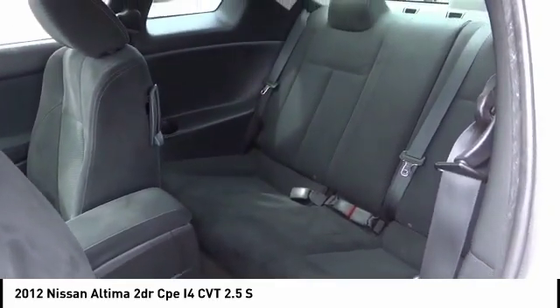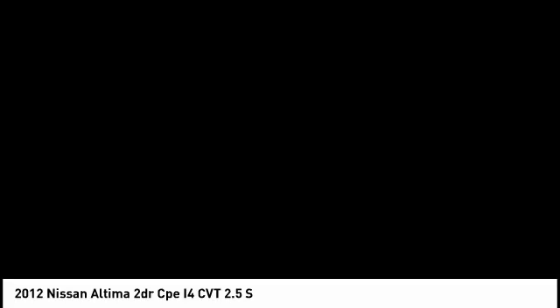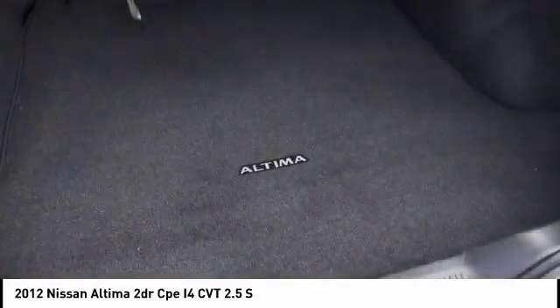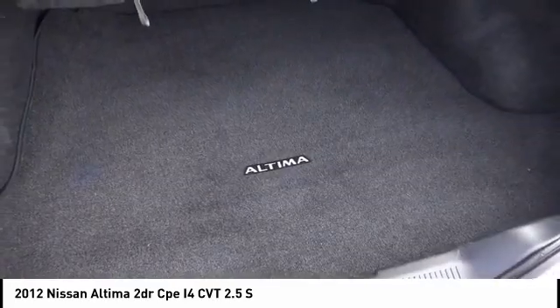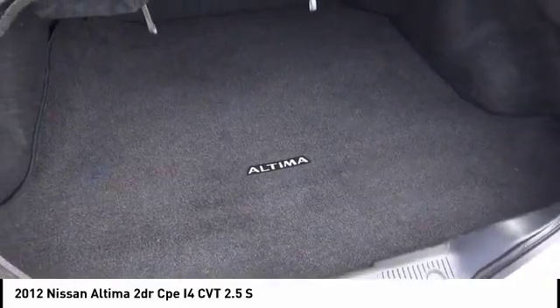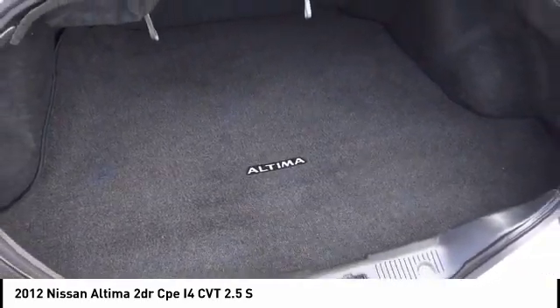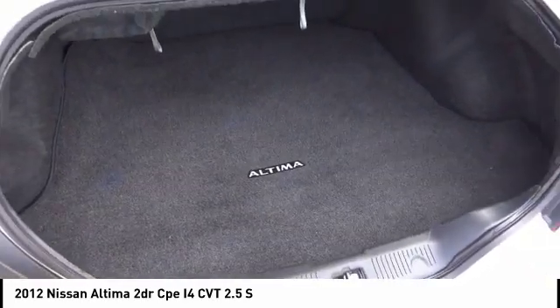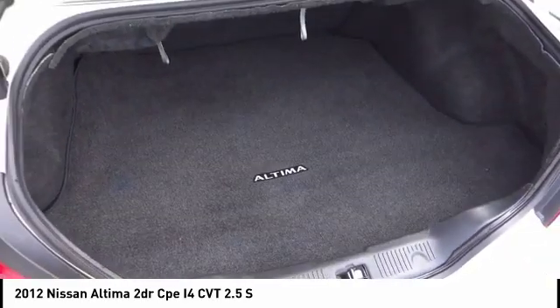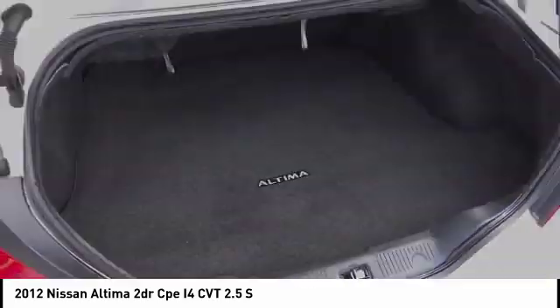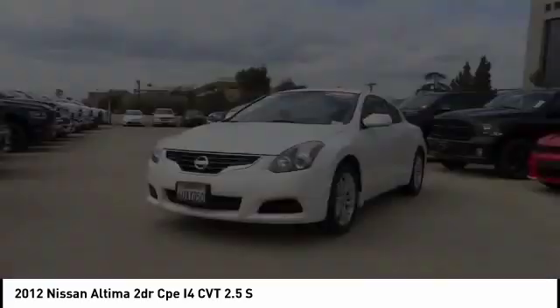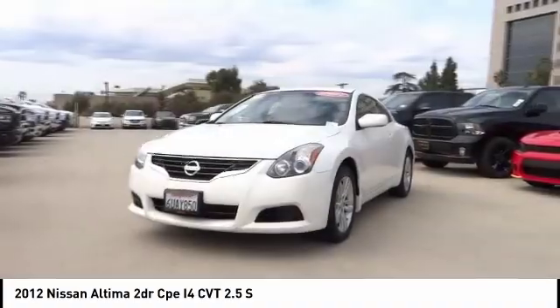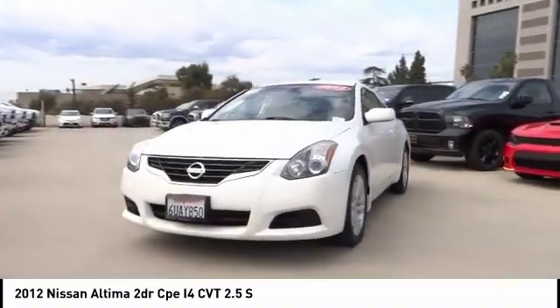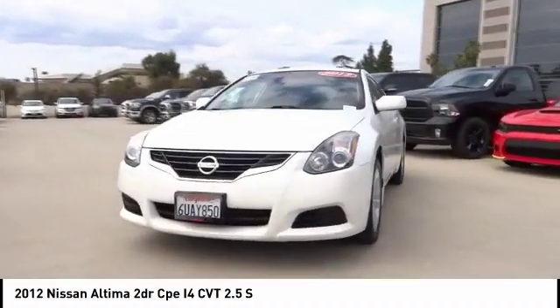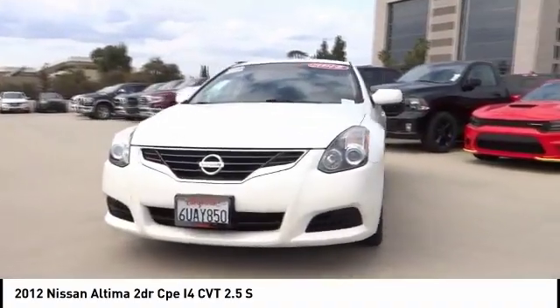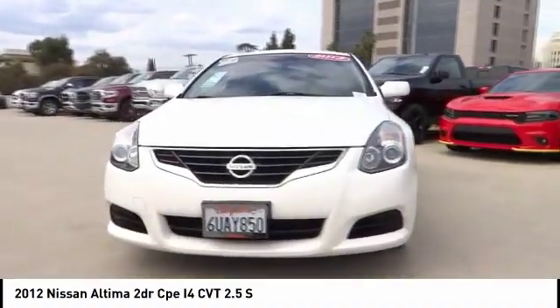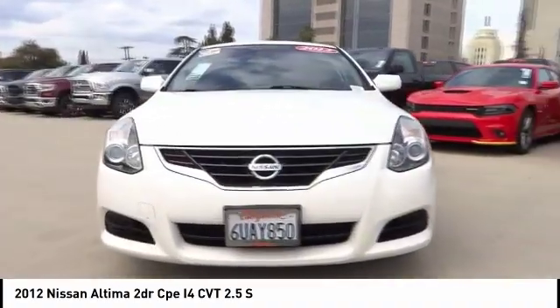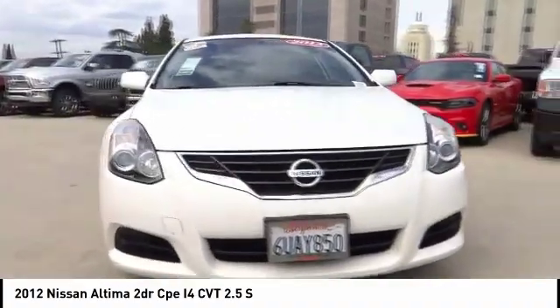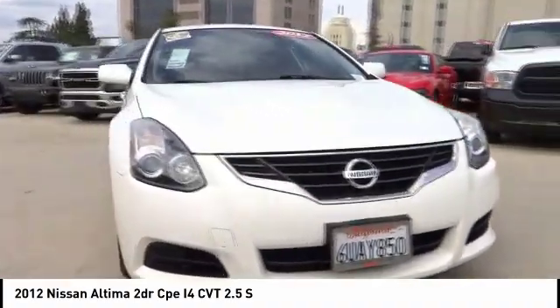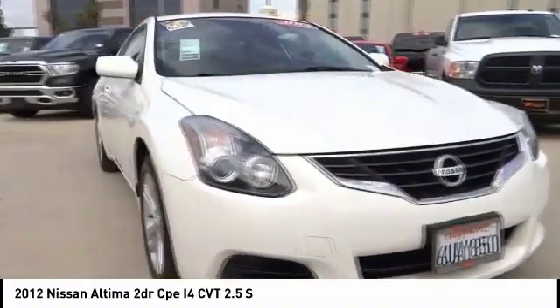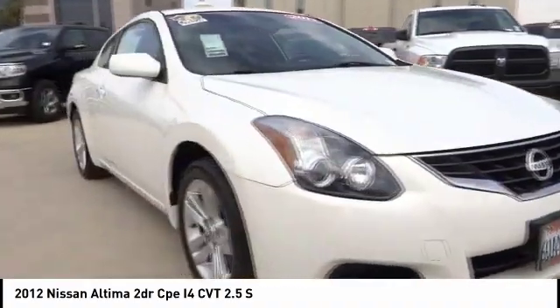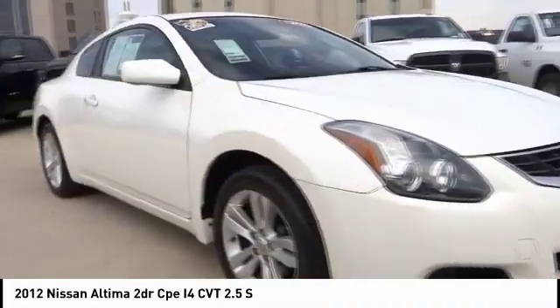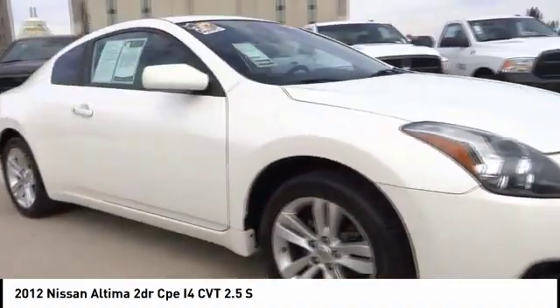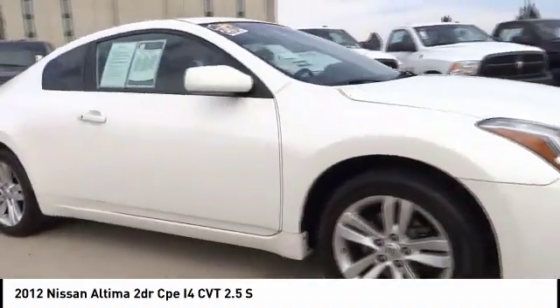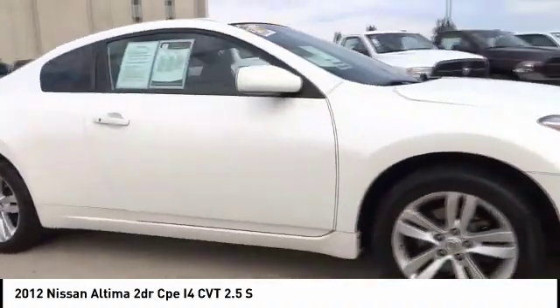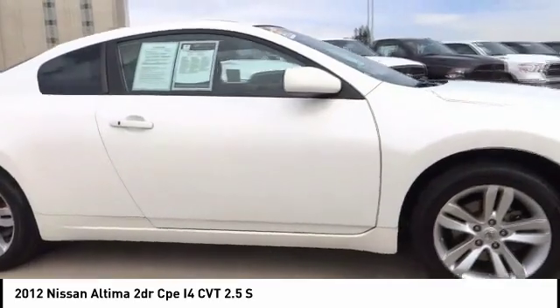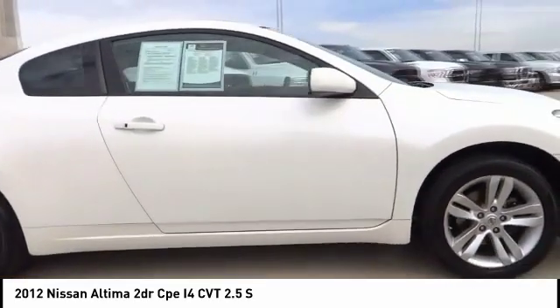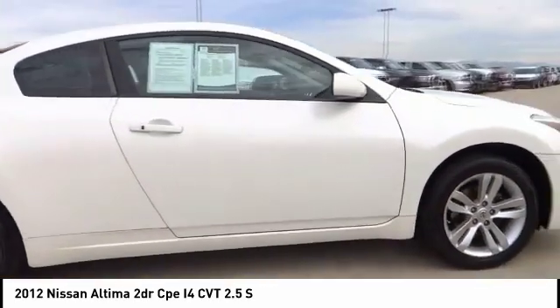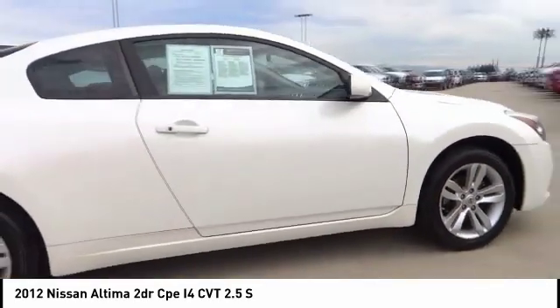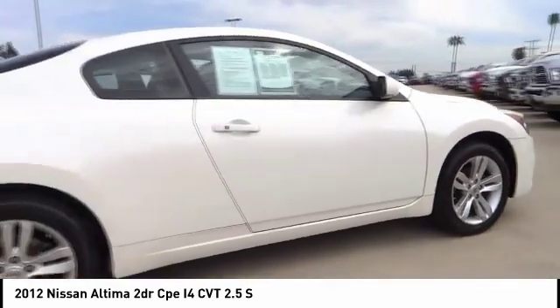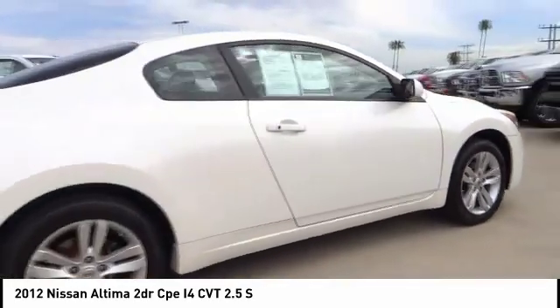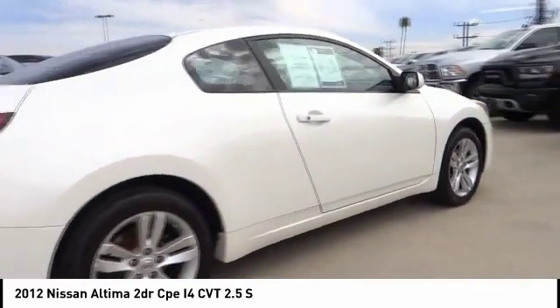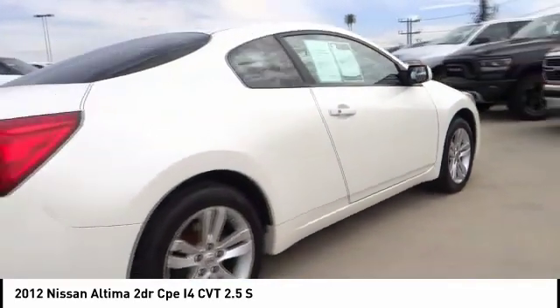Traction control, alloy wheels, security system, power windows, dual front airbags, tilt steering wheel, power driver mirror, telescopic steering wheel, and low tire pressure warning.